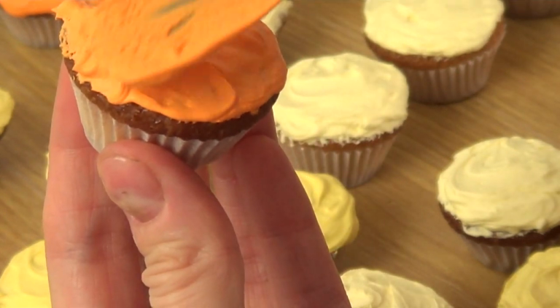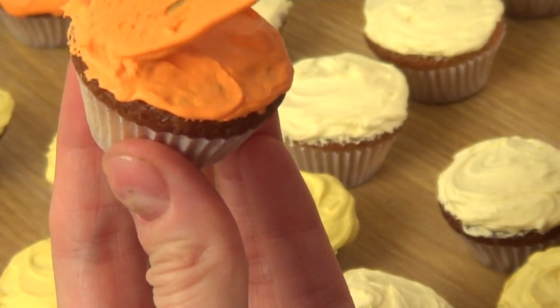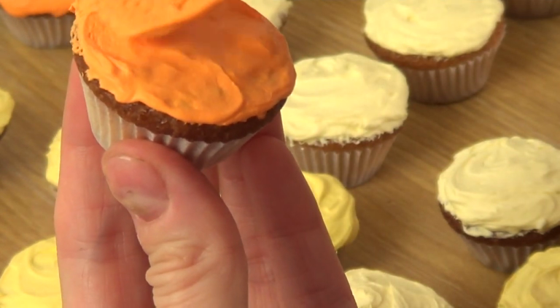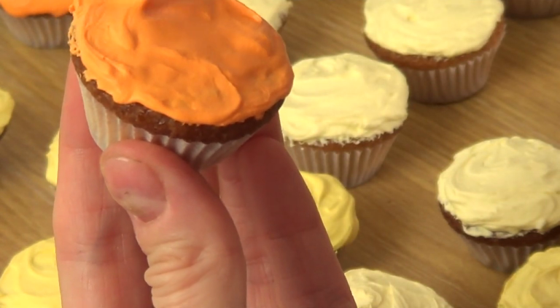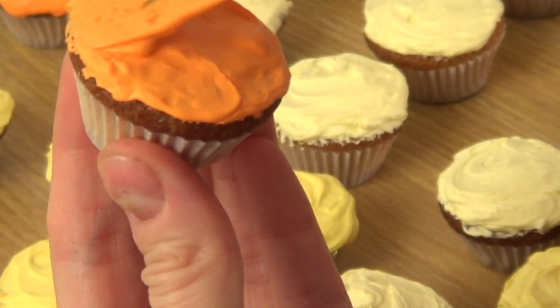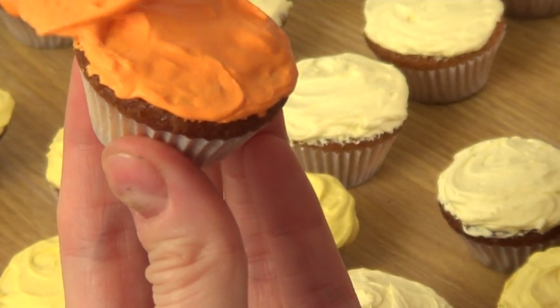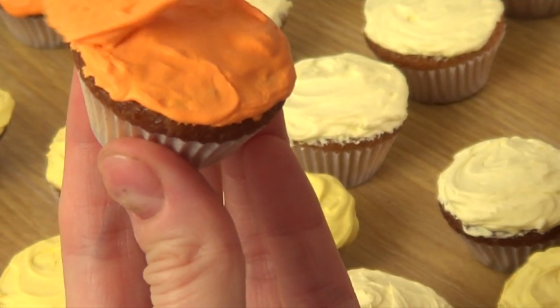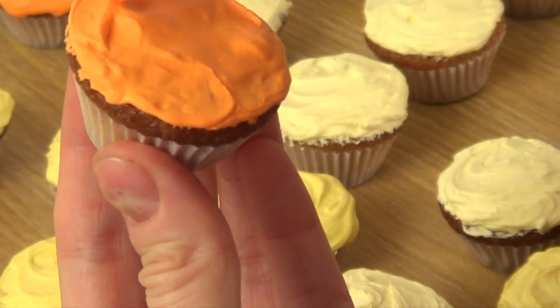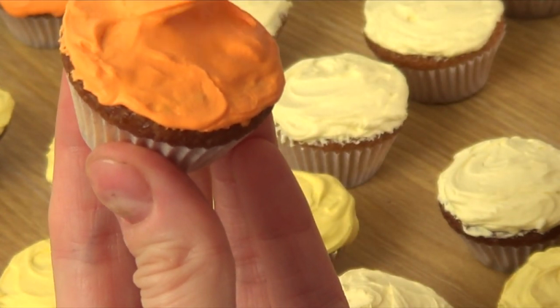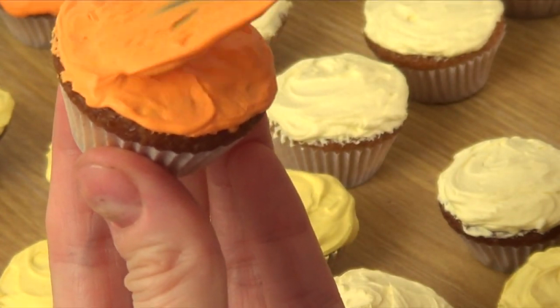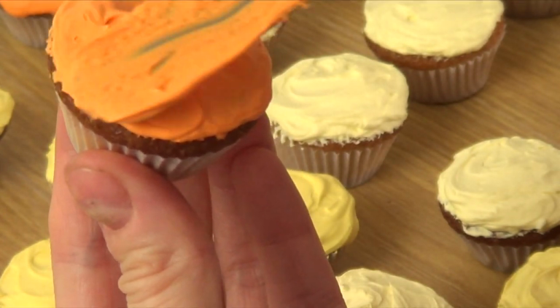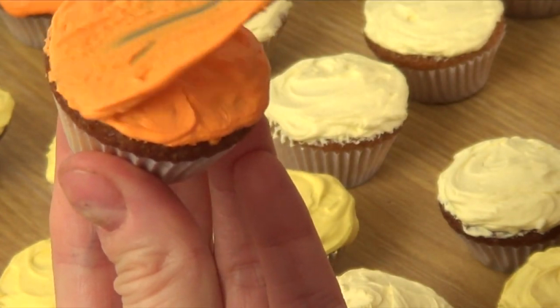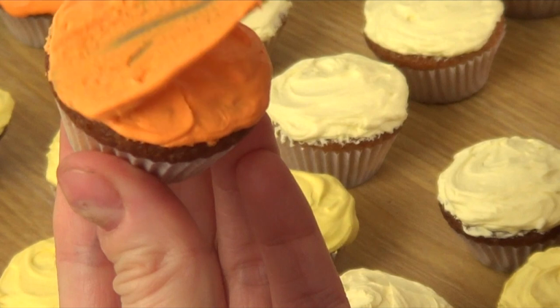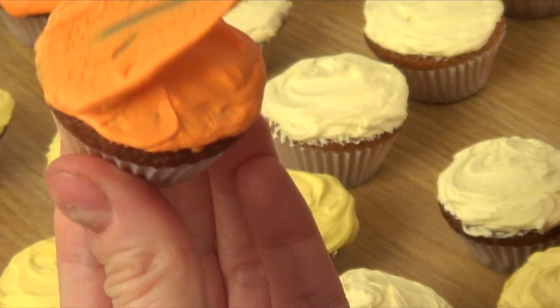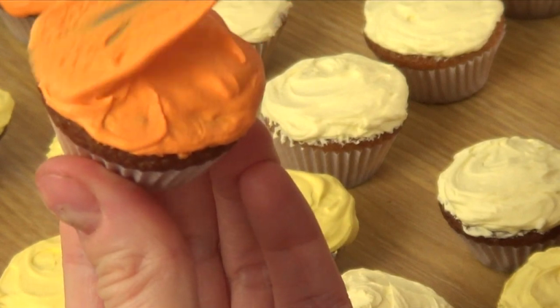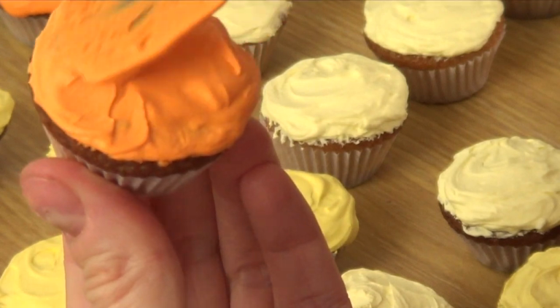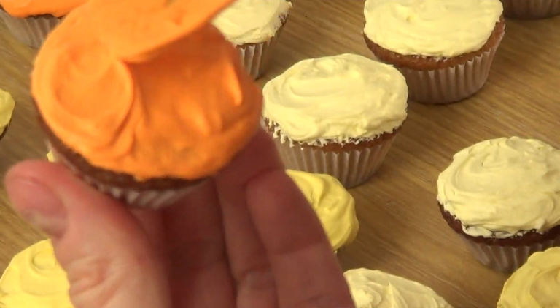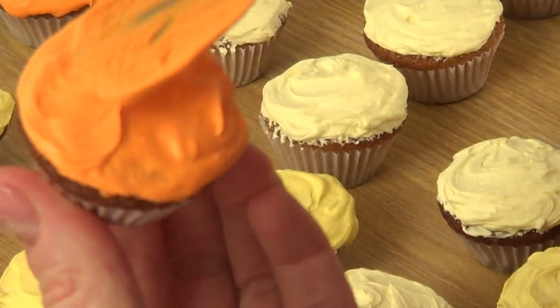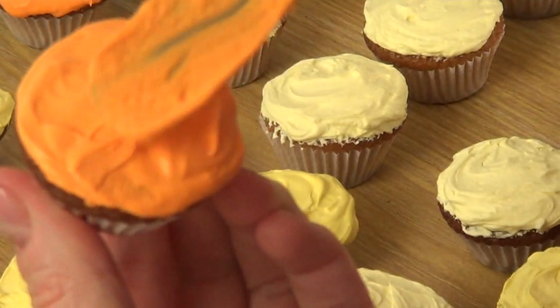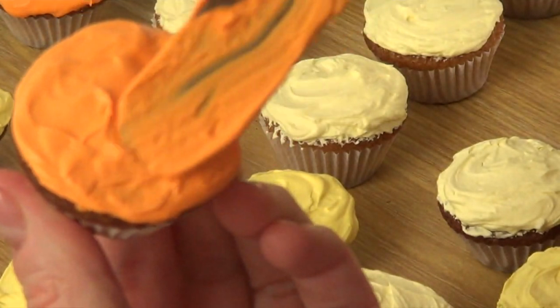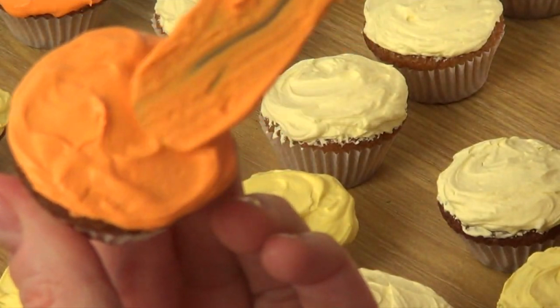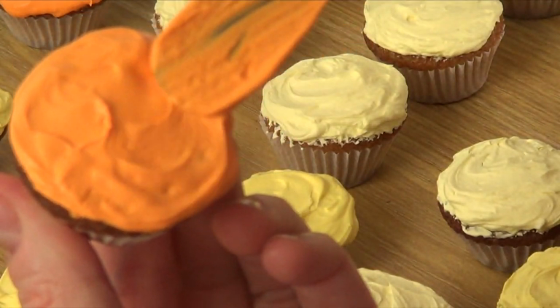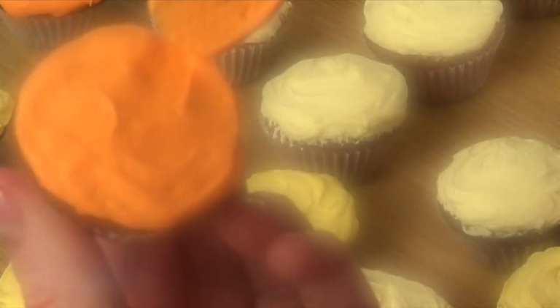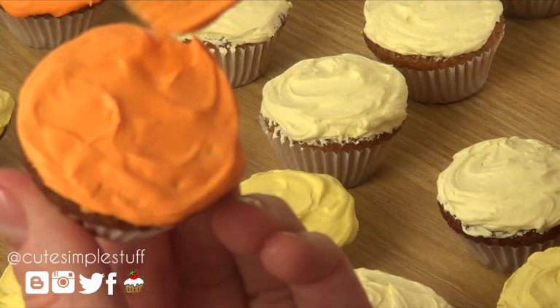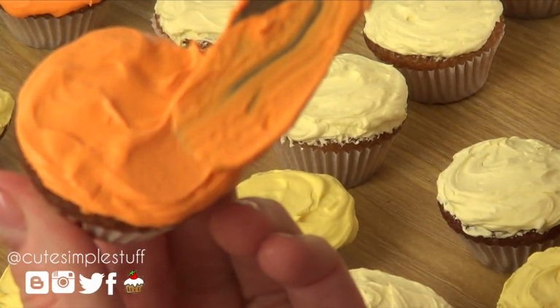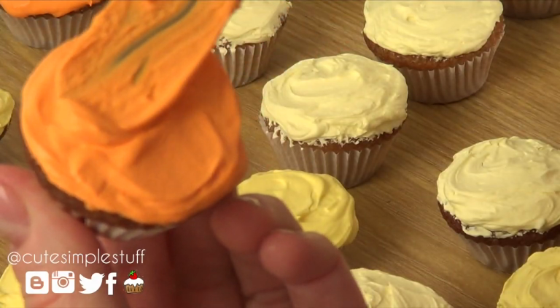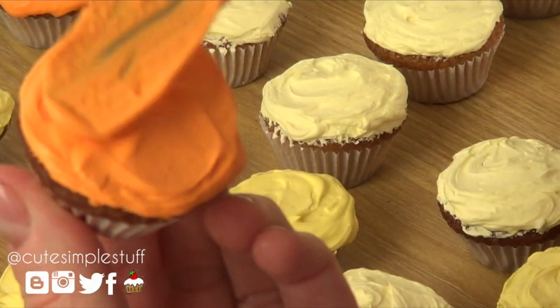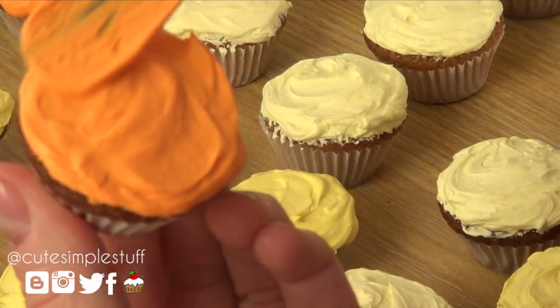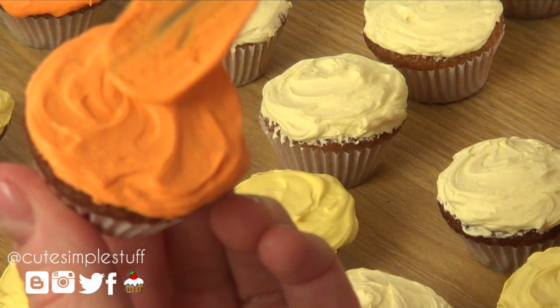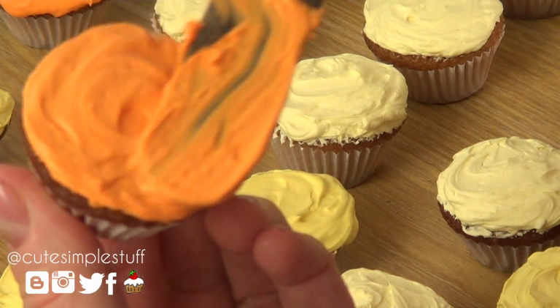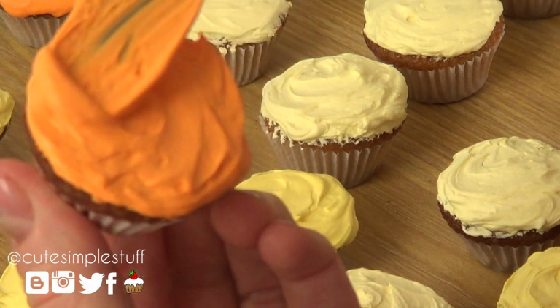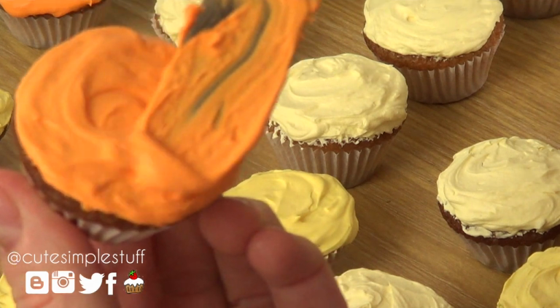At the end you can always add some sprinkles before your frosting dries. I'm not going to be doing that because this is going to be part of a project that I have for next week actually. So make sure you stick around for that.